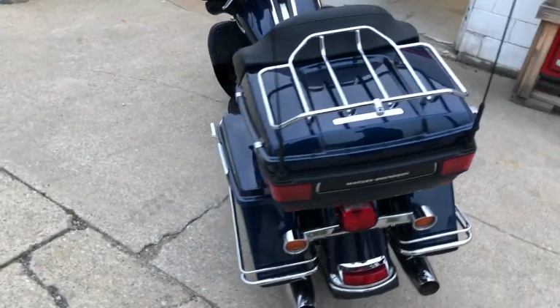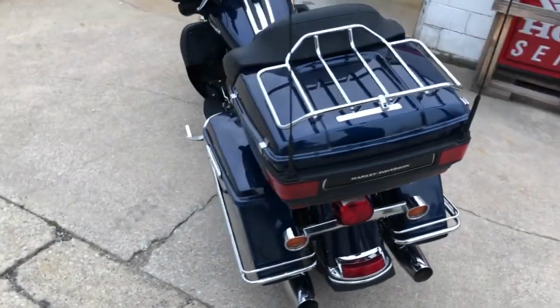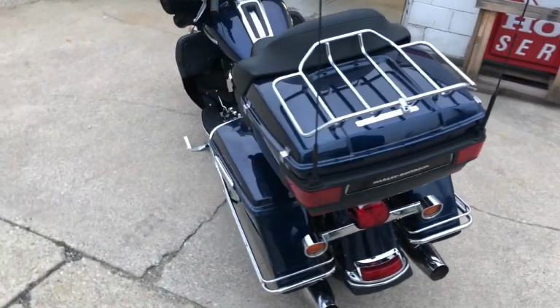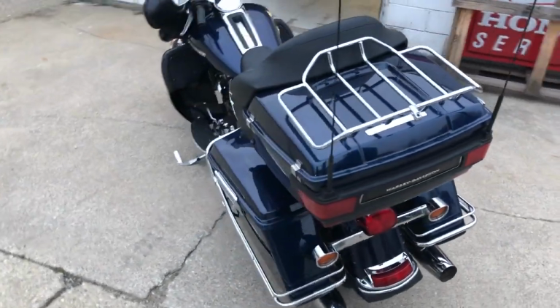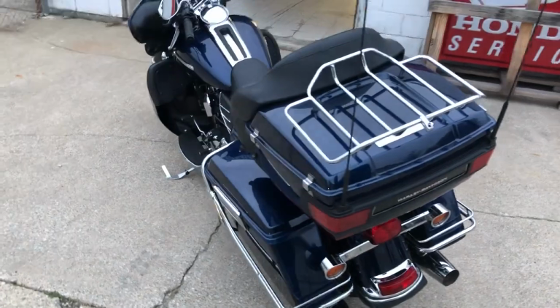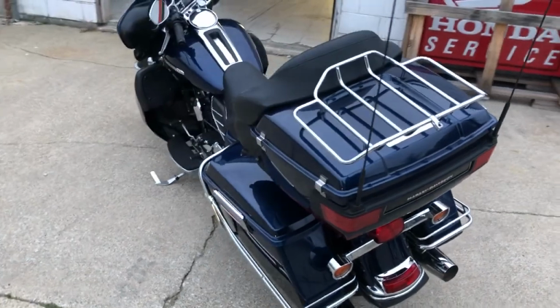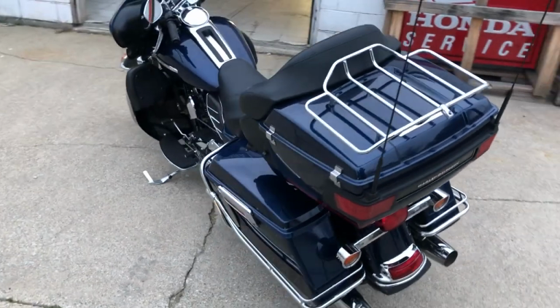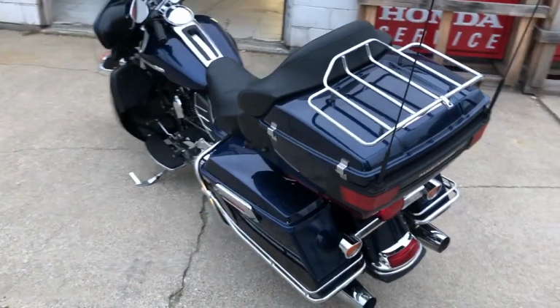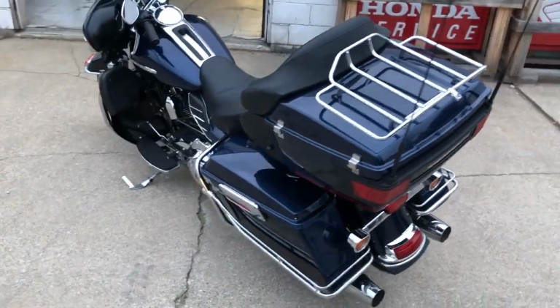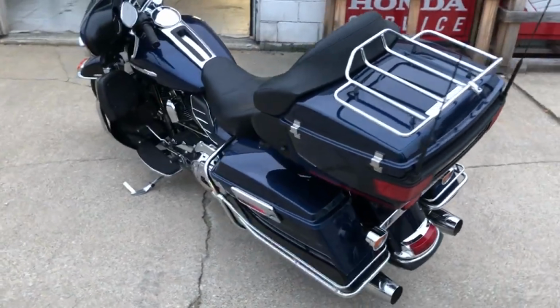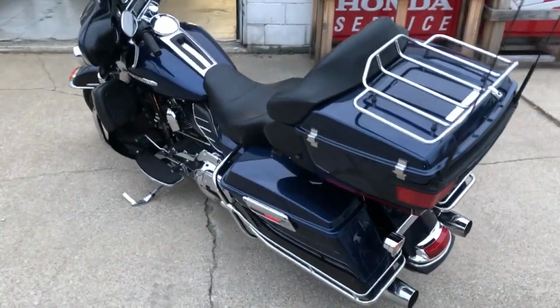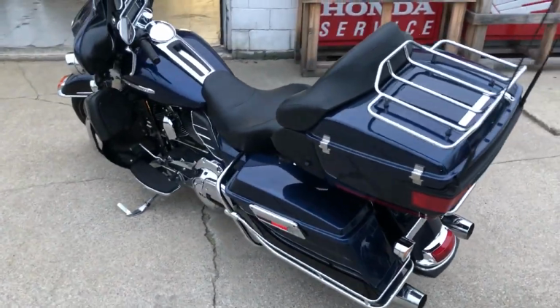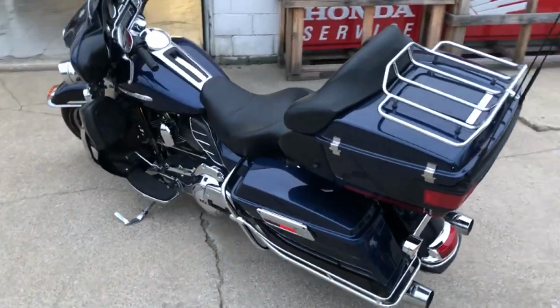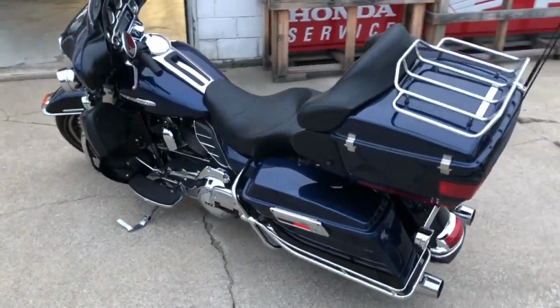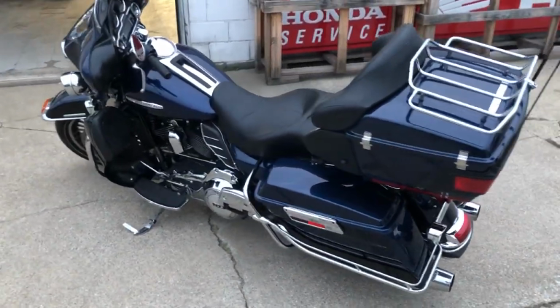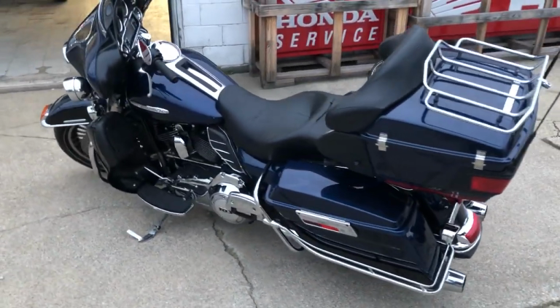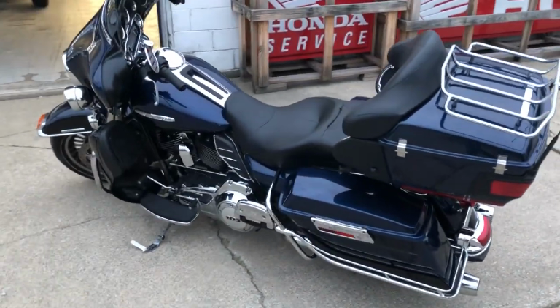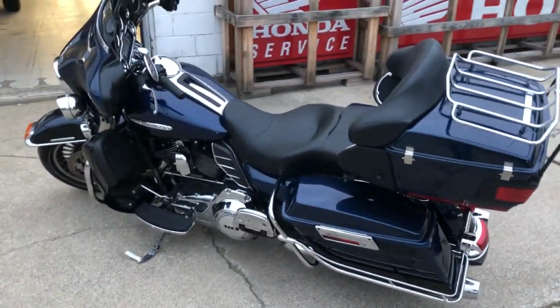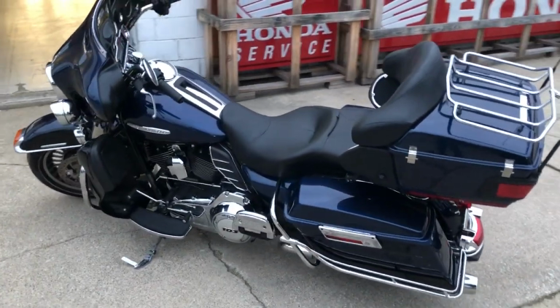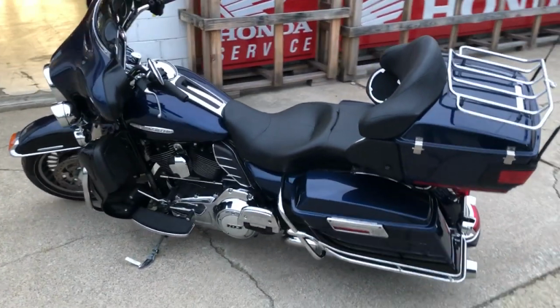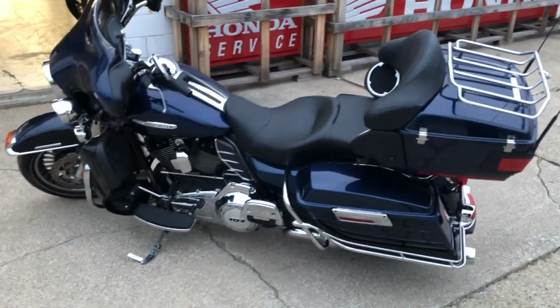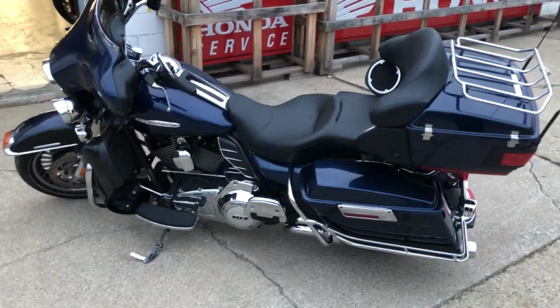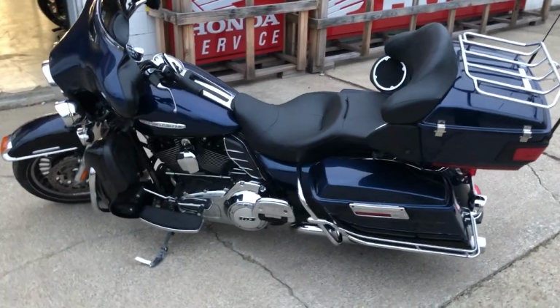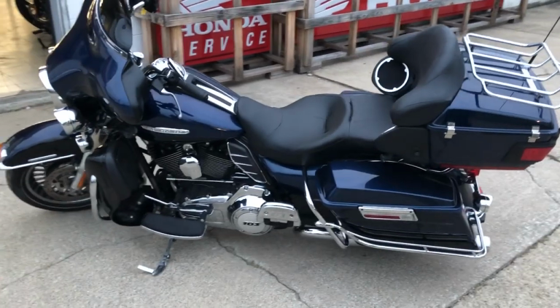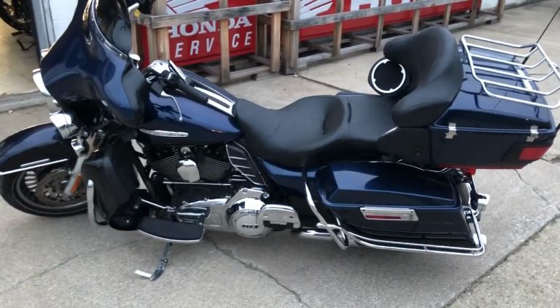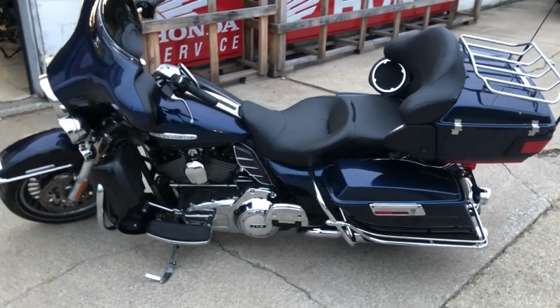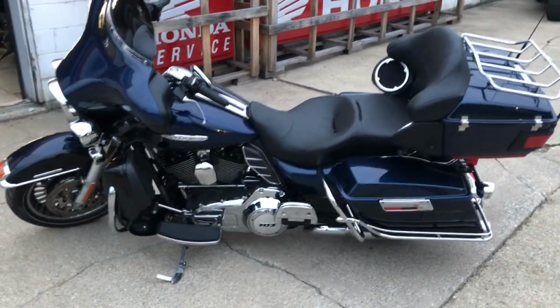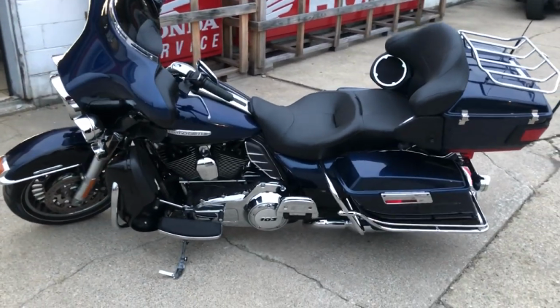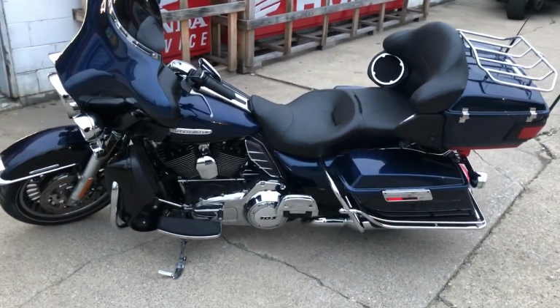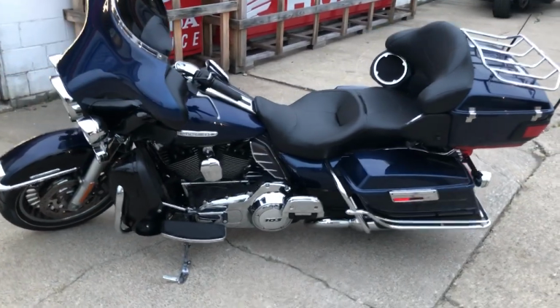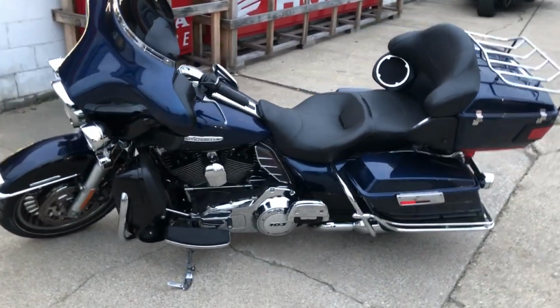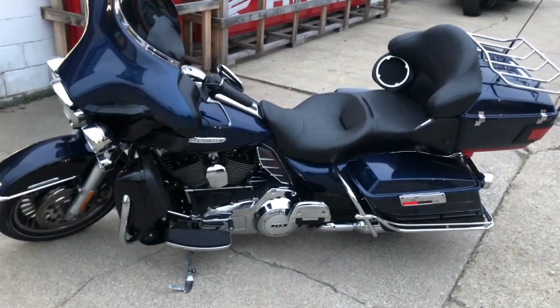It's just been serviced here at the dealership — inspected, all the fluids have been changed. This thing's tuned up and ready to go, runs strong, everything works. Doesn't need anything — gas it up, crank up the radio, and enjoy the ride.